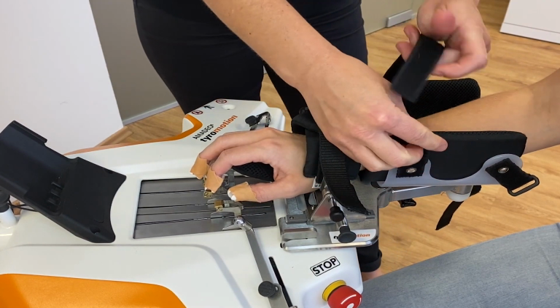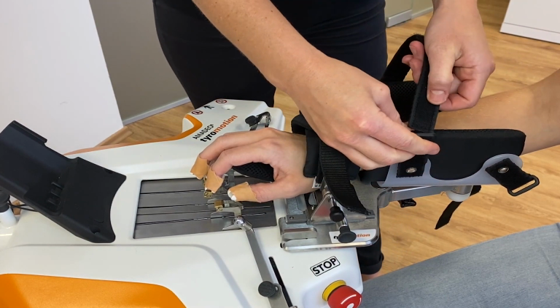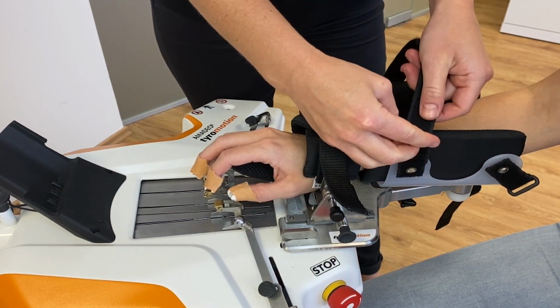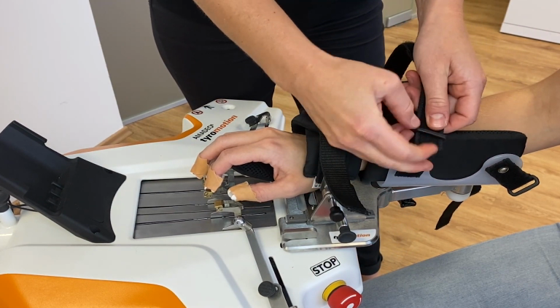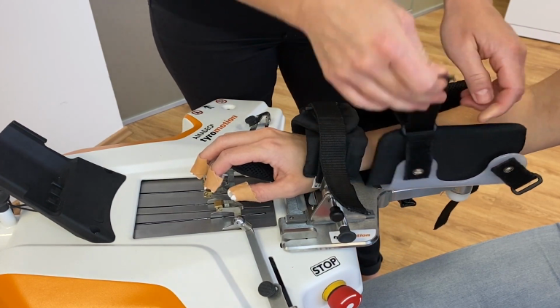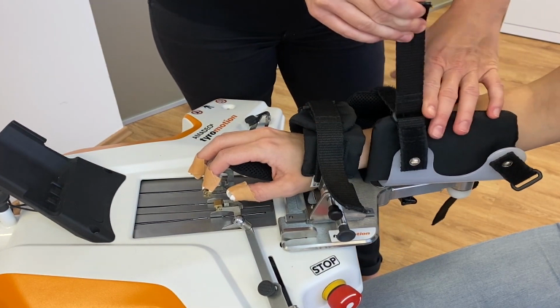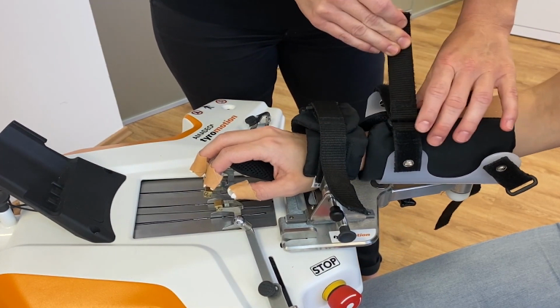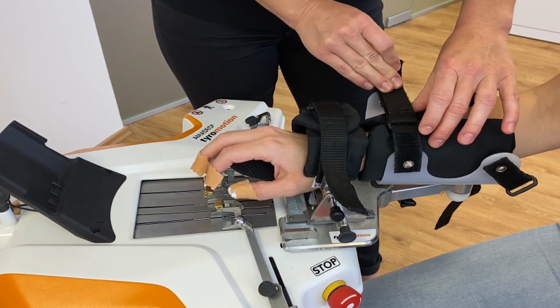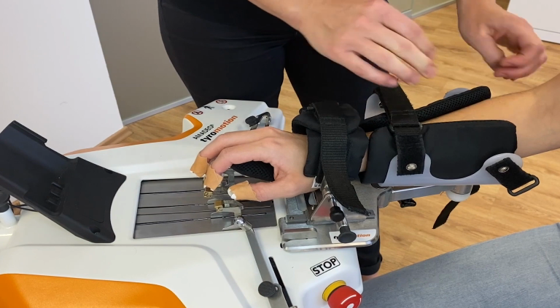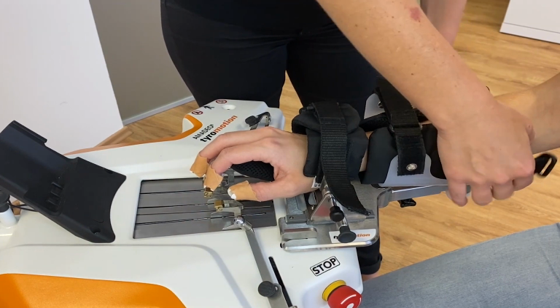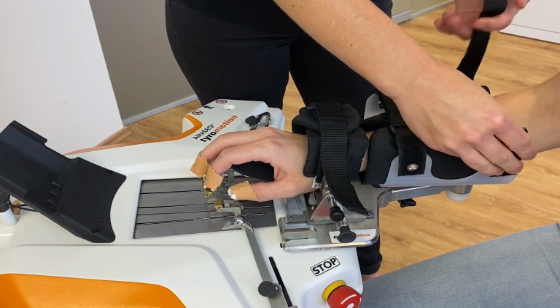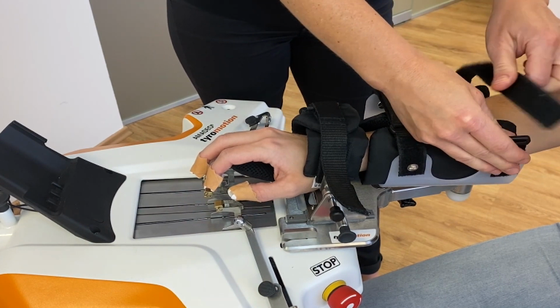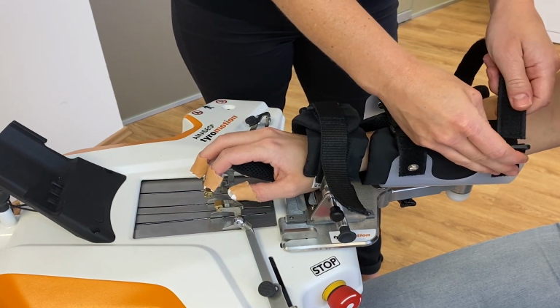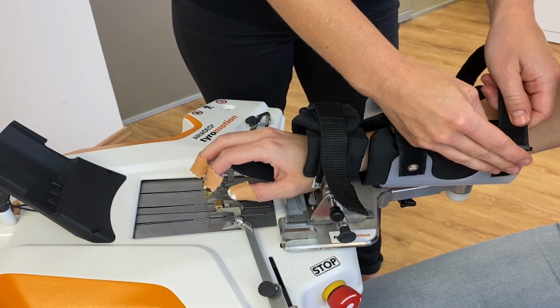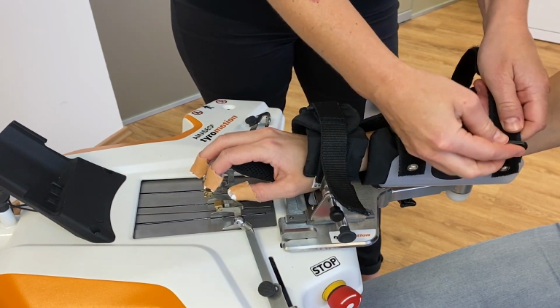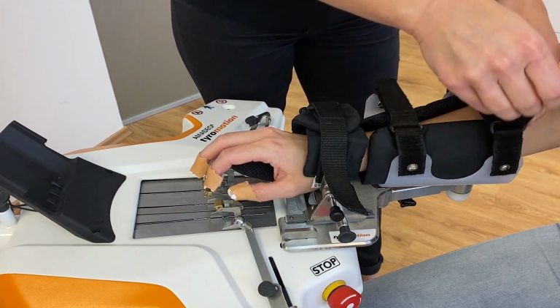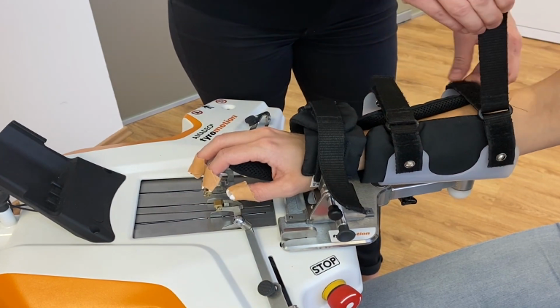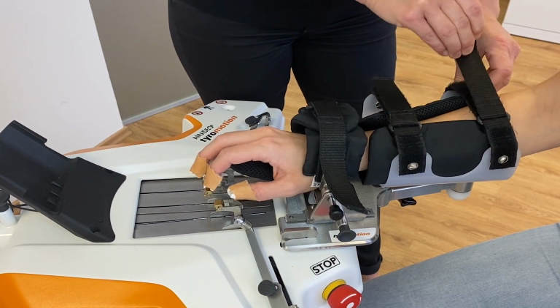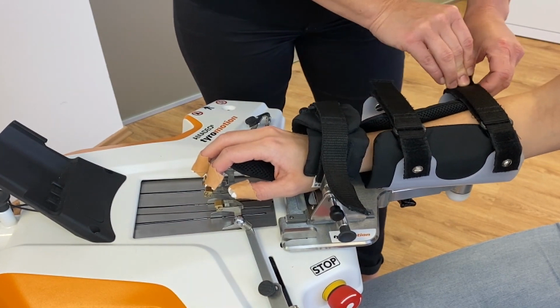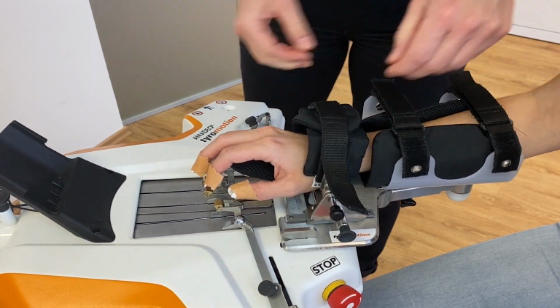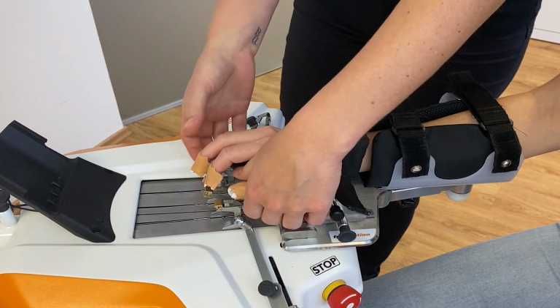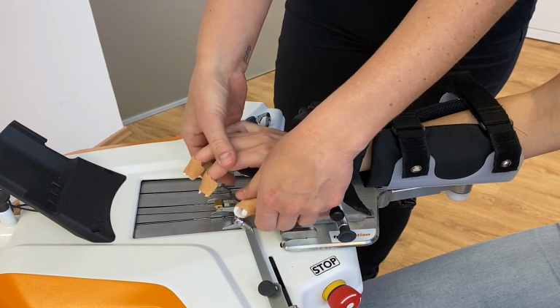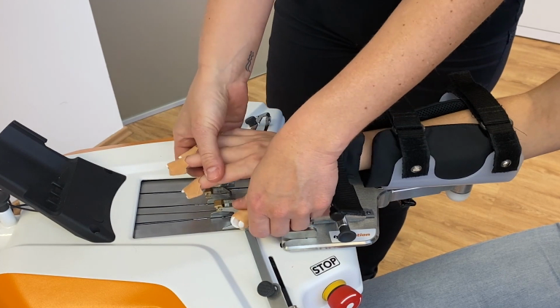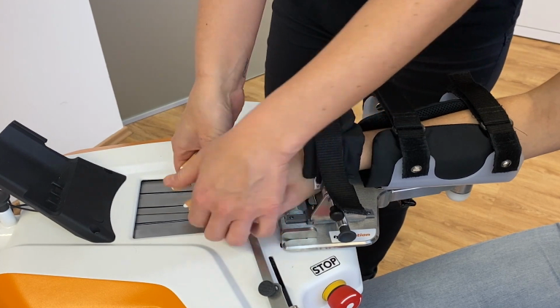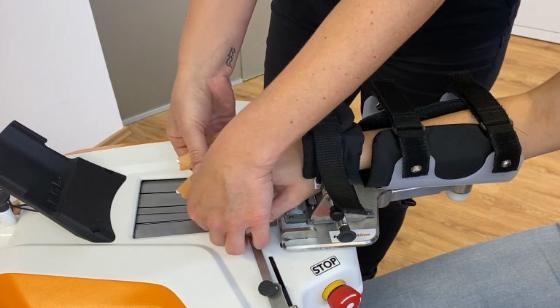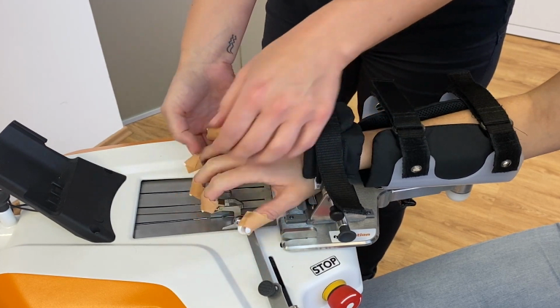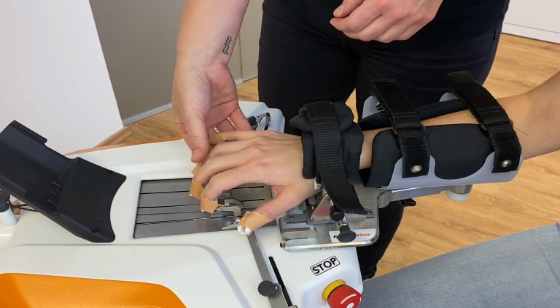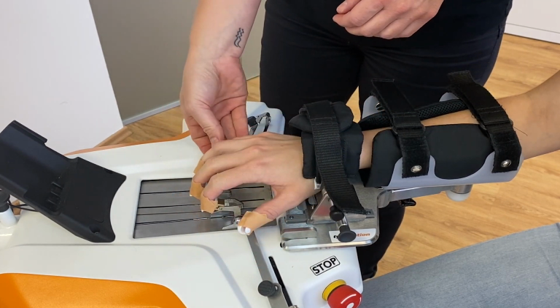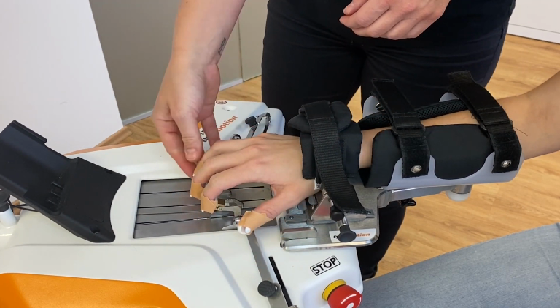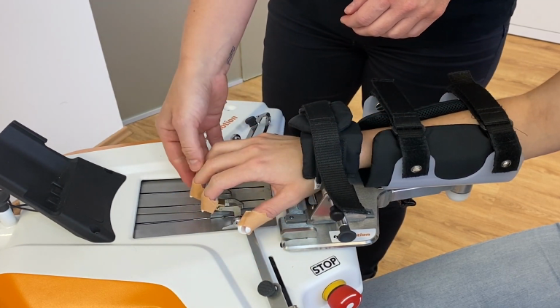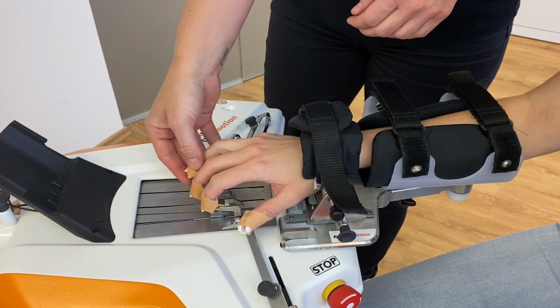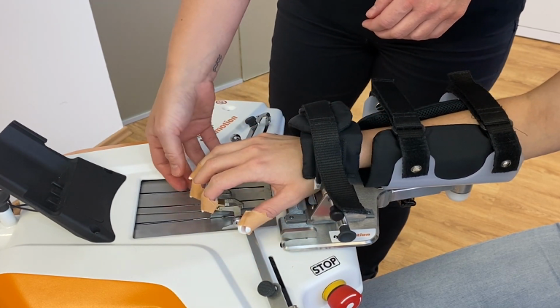If there is spasticity in the hand, or to make it more comfortable for the patient, it can help to place some additional padding under the patient's palm. This helps to ensure physiological positioning of the hand.